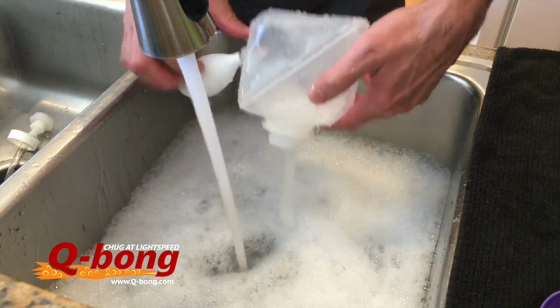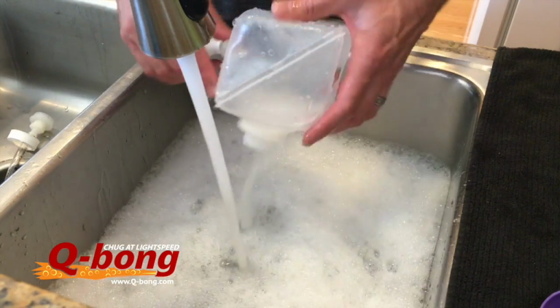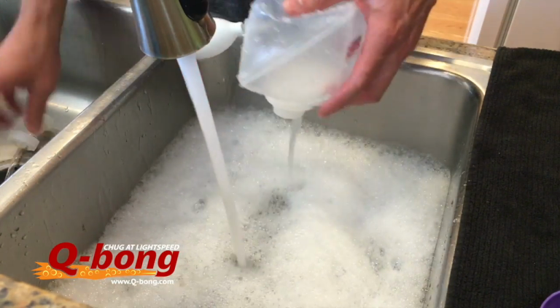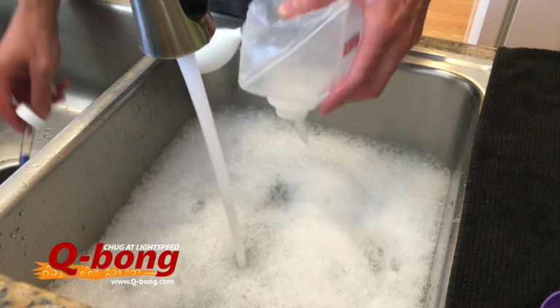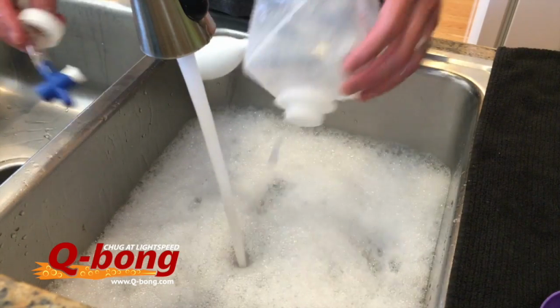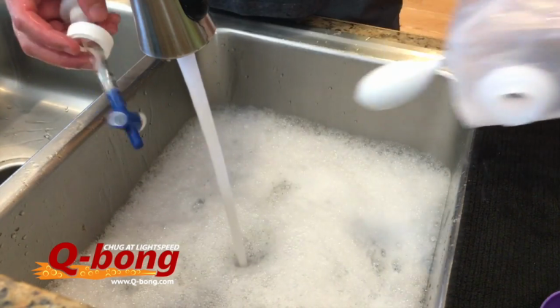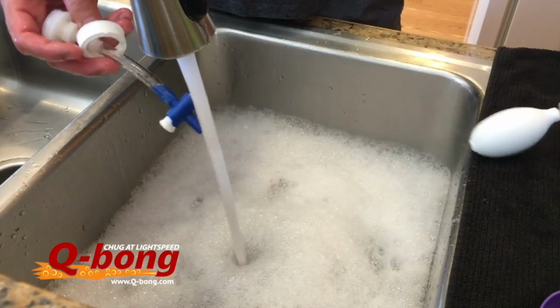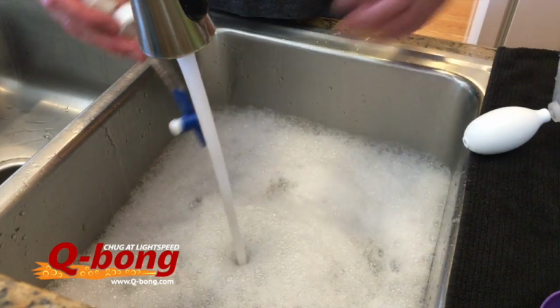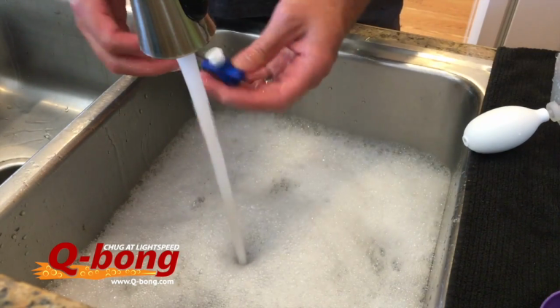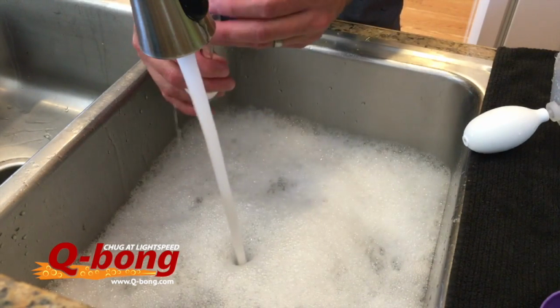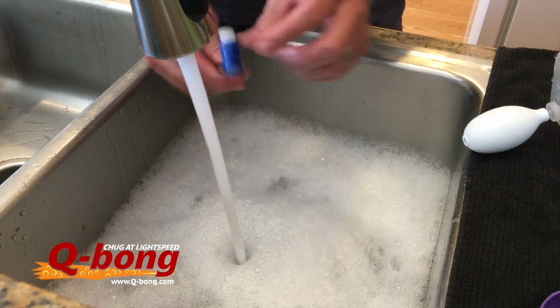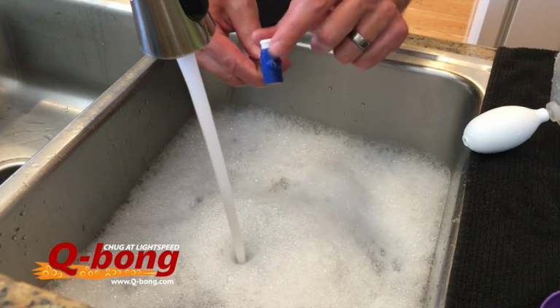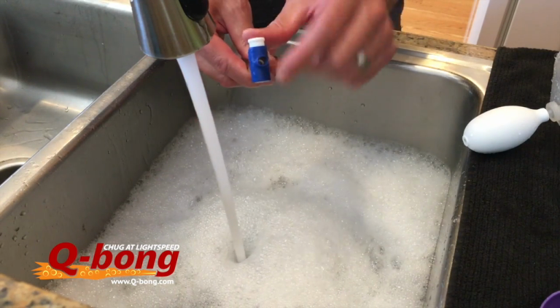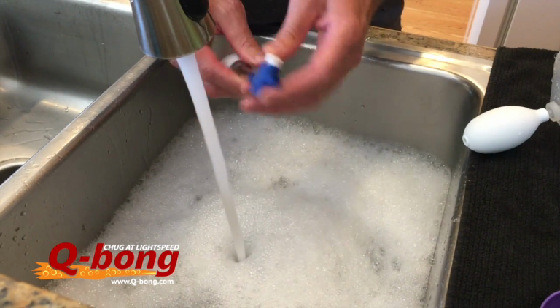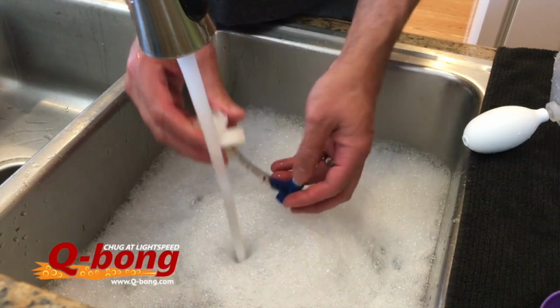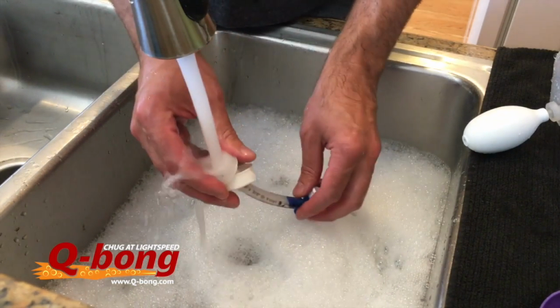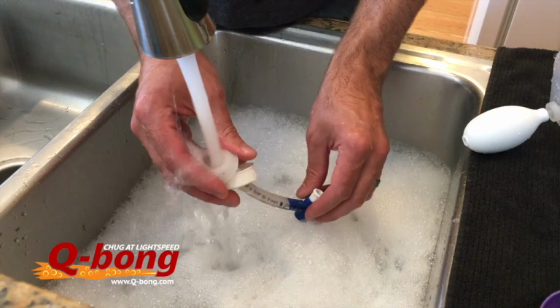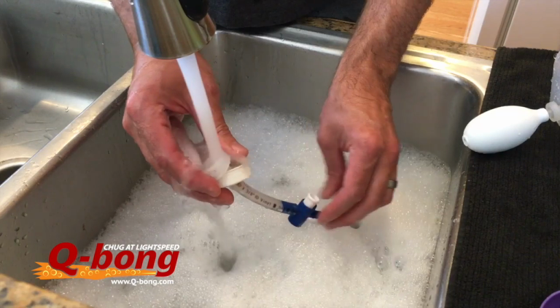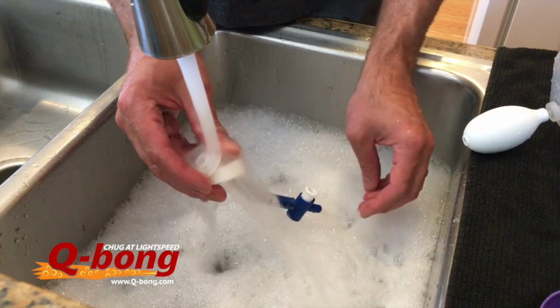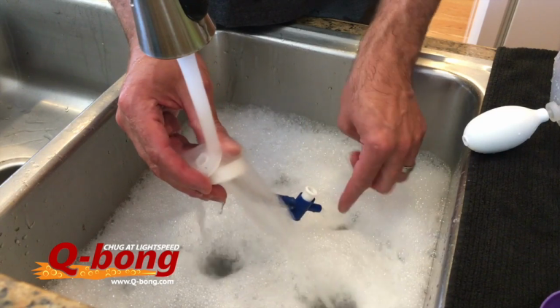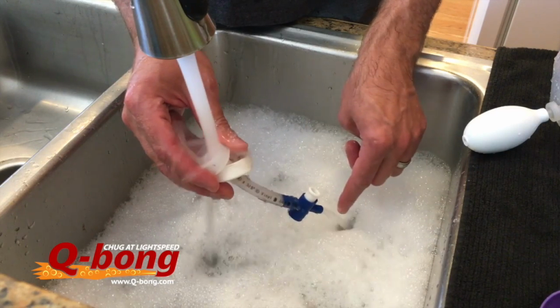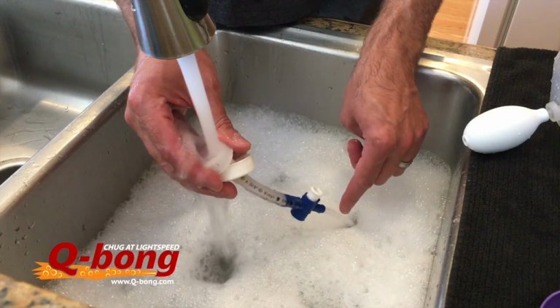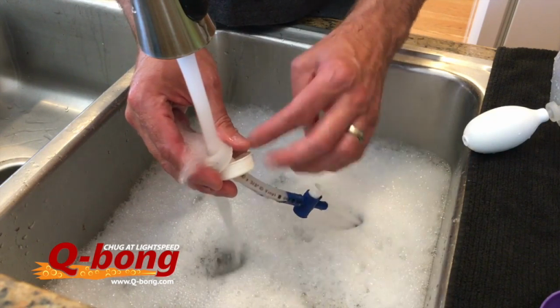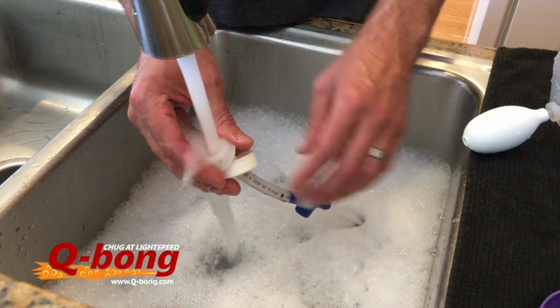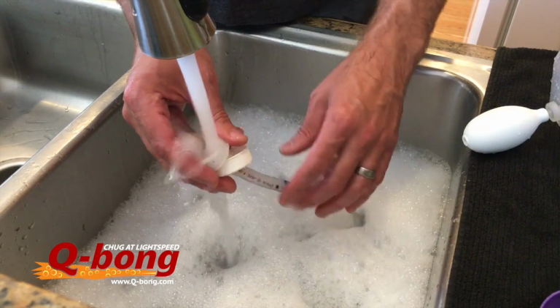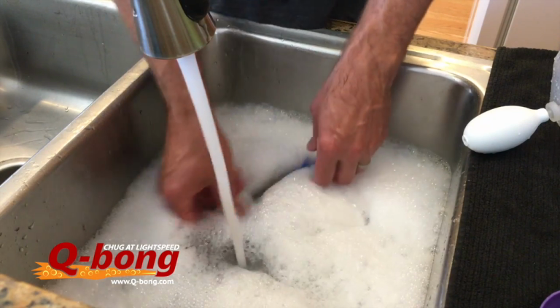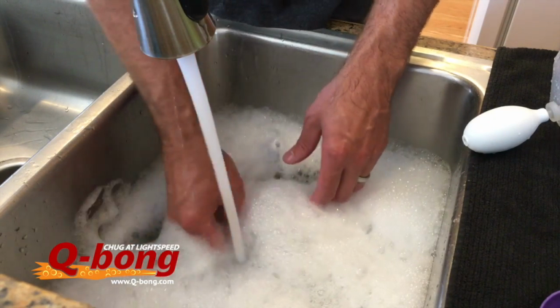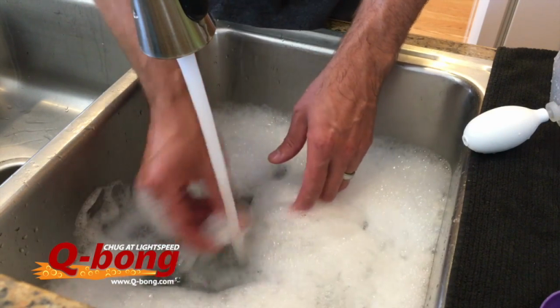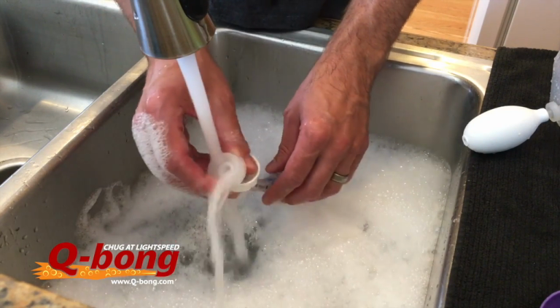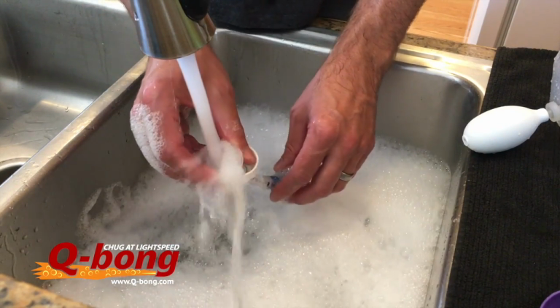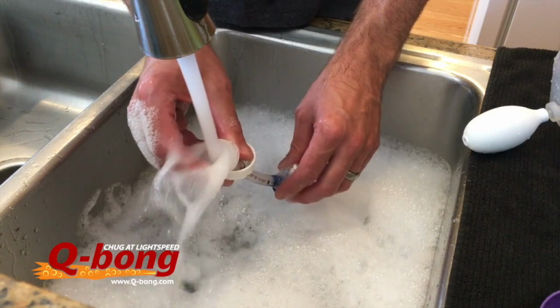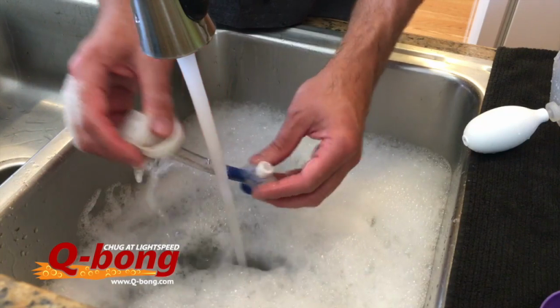The other thing you want to do is take your tube here, make sure it's open, and just run water through there. You'll see it's actually doing that — so give it a good rinse, and you may want to put some soapy water in there and rinse it some more.